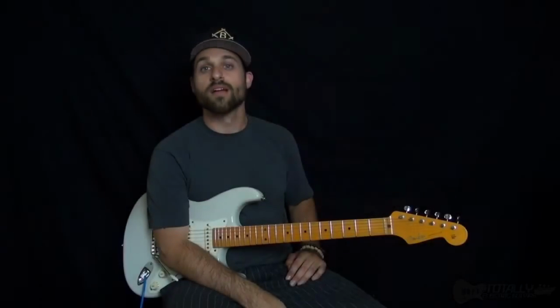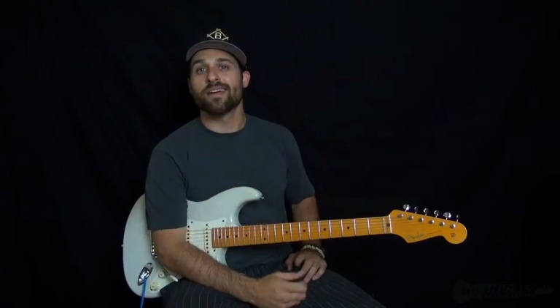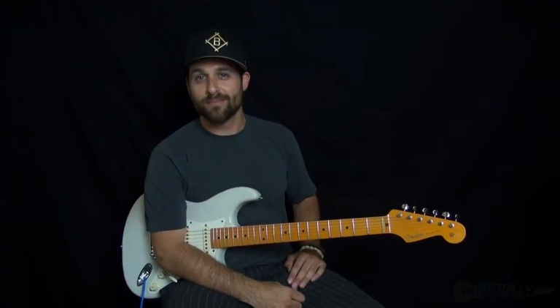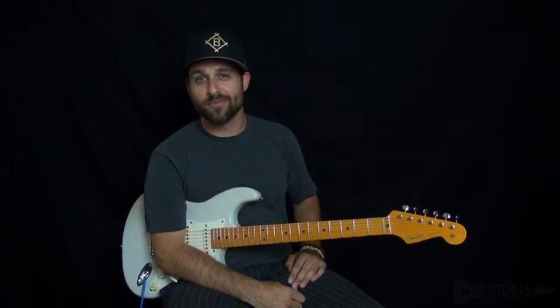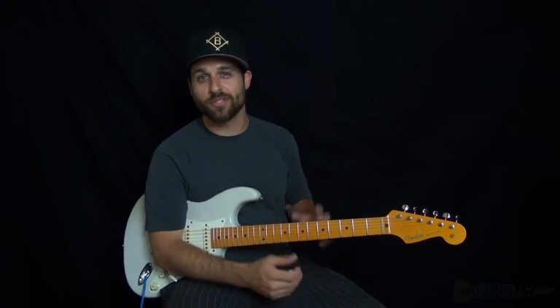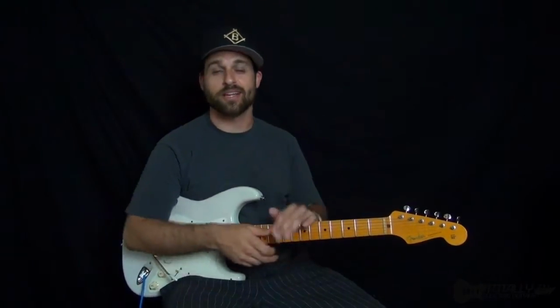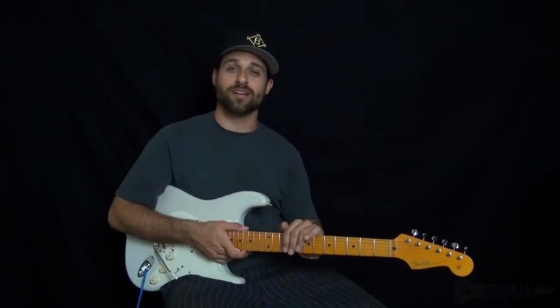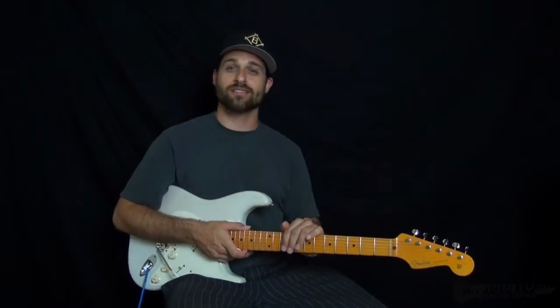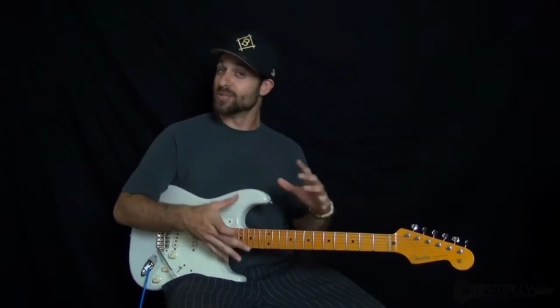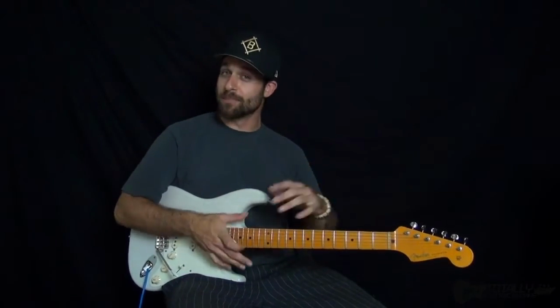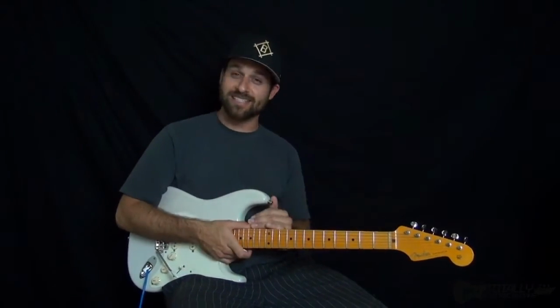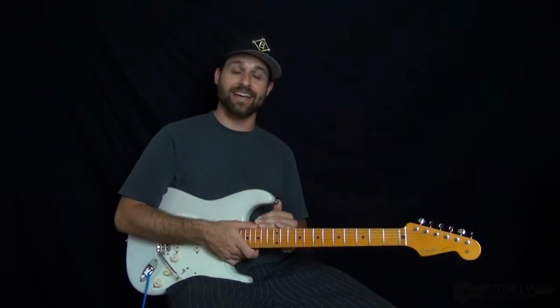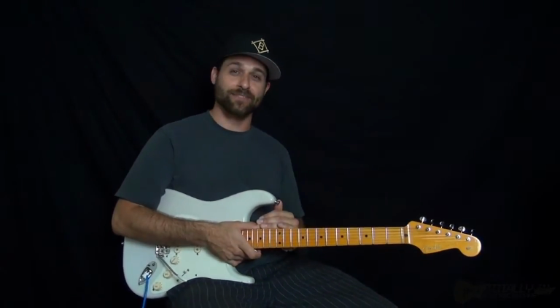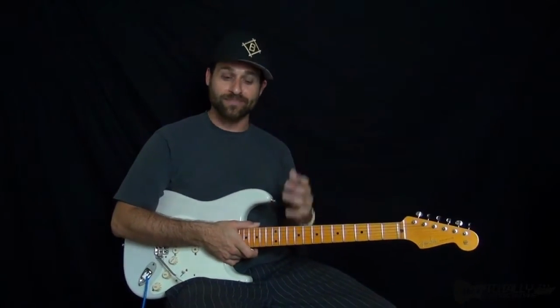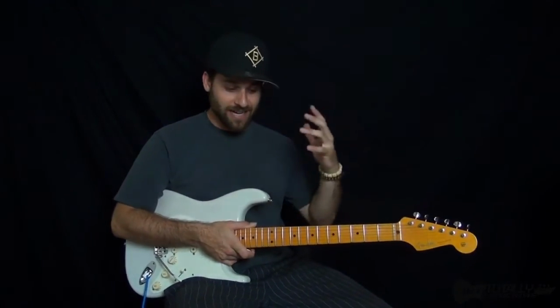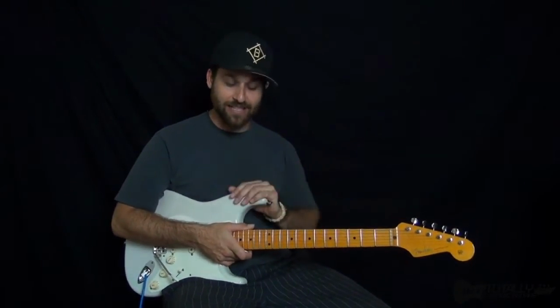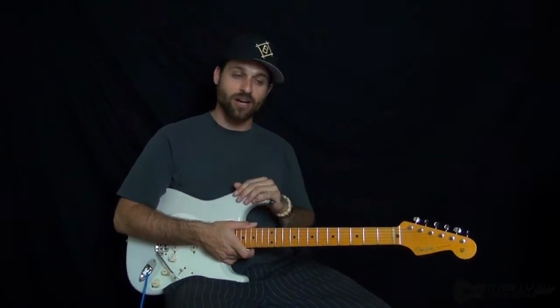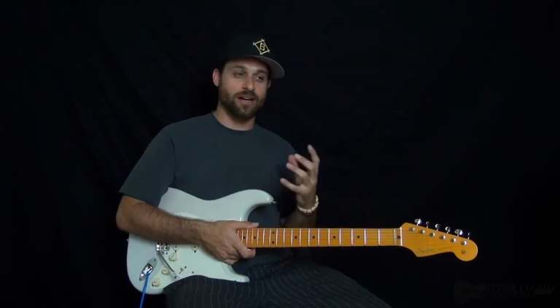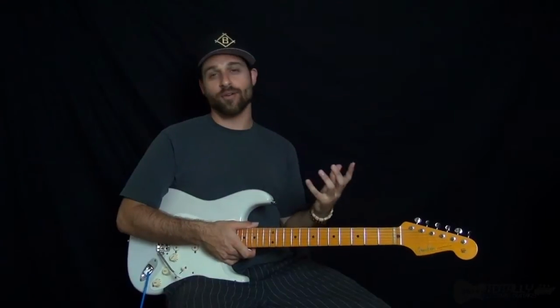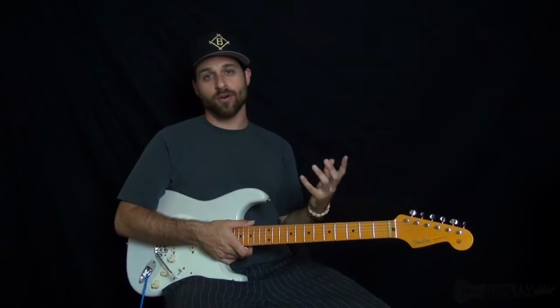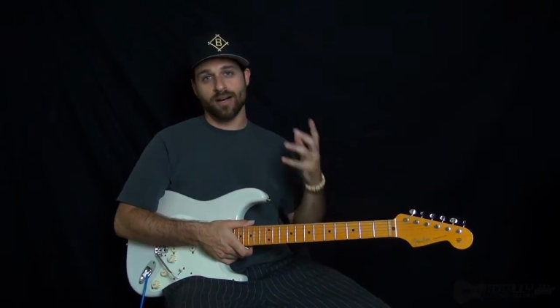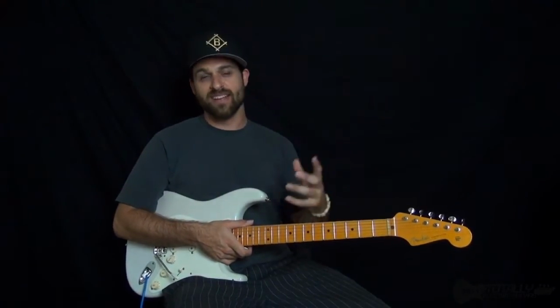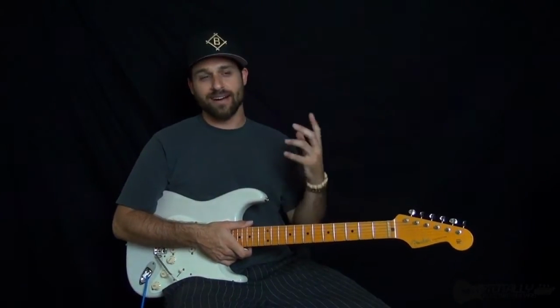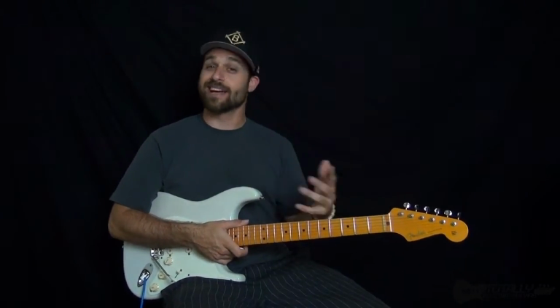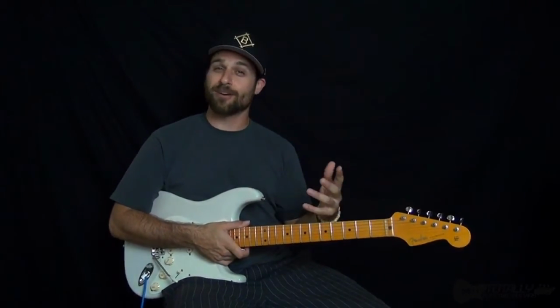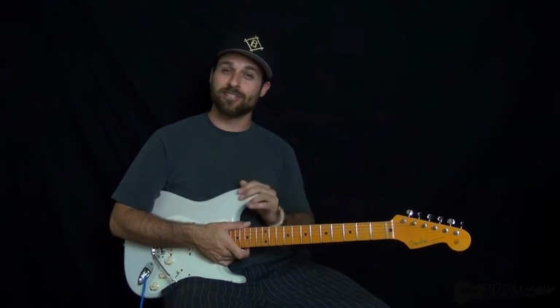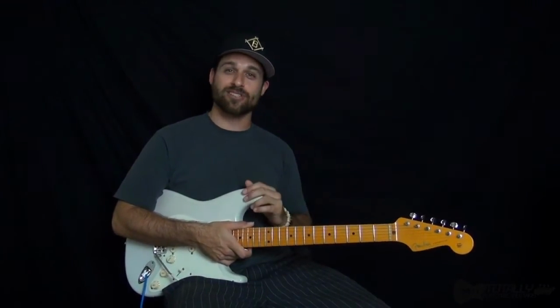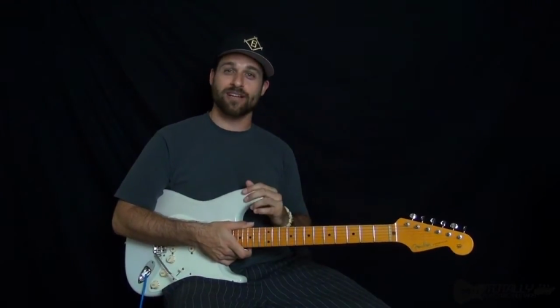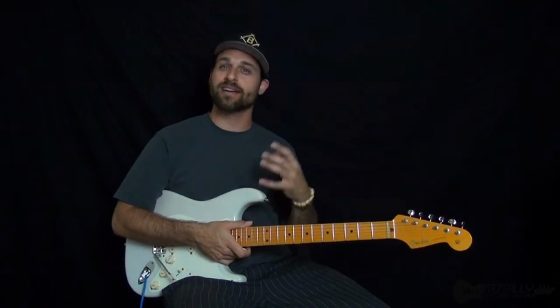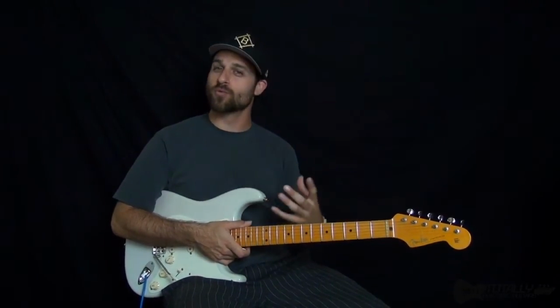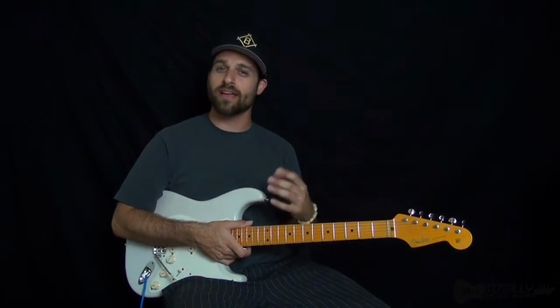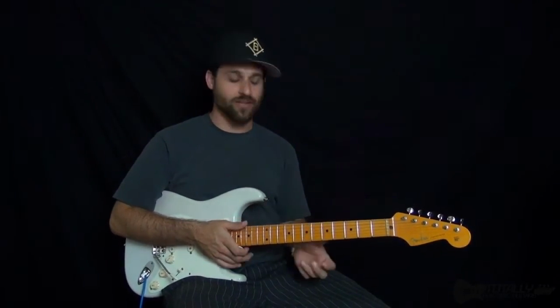Hey there. Max Rich with Totally Electric Guitars. Doing some Police today. This song, Canary in a Coal Mine, like a lot of Police songs, has kind of this reggae feel.